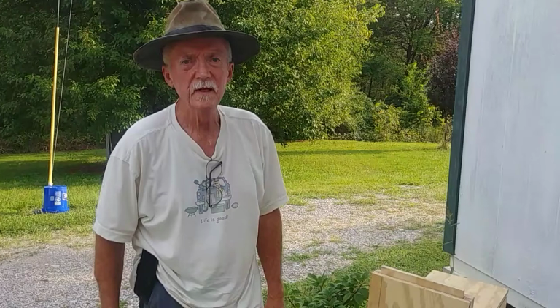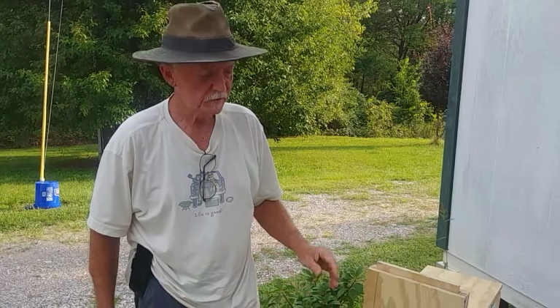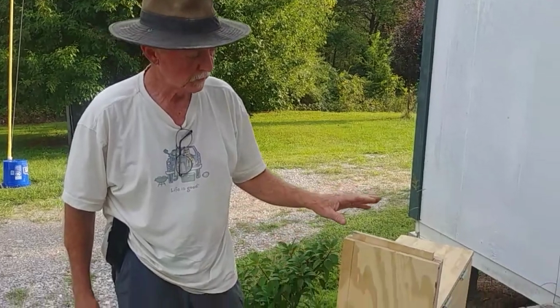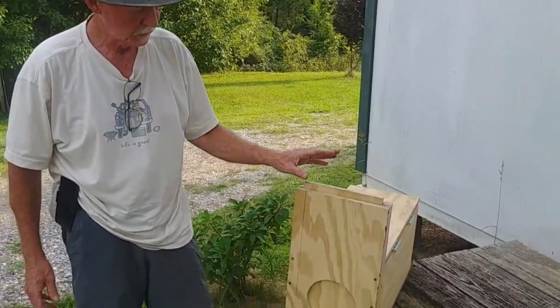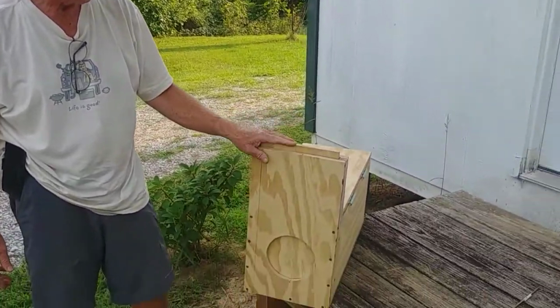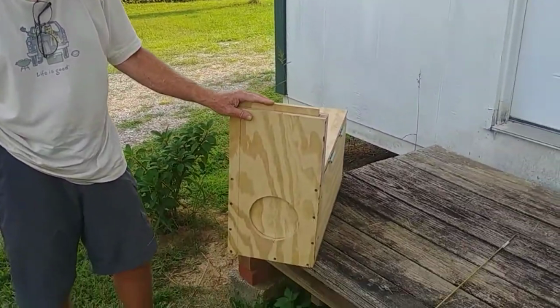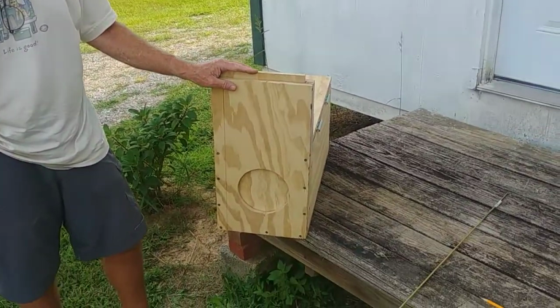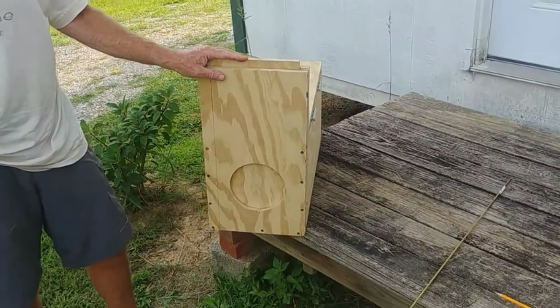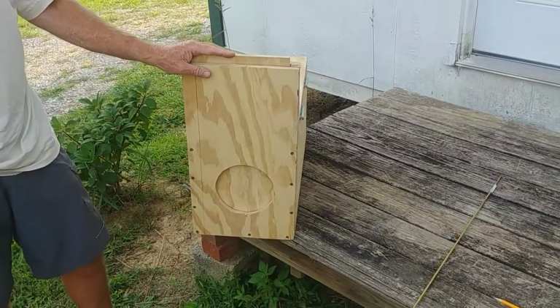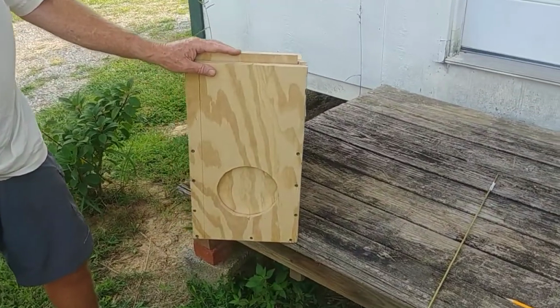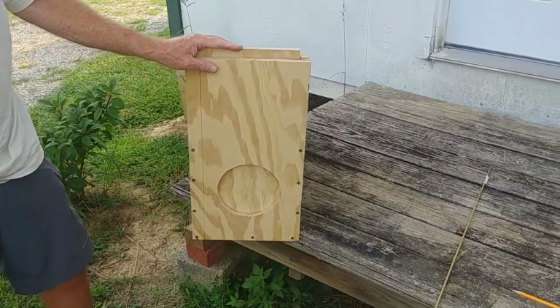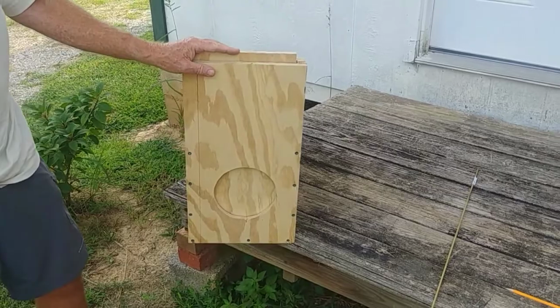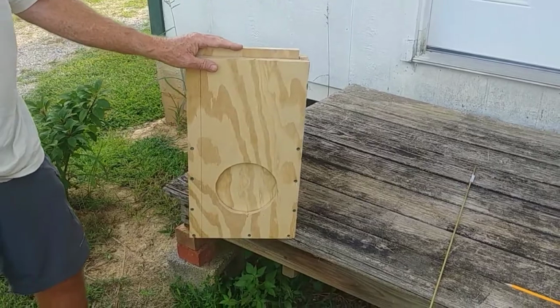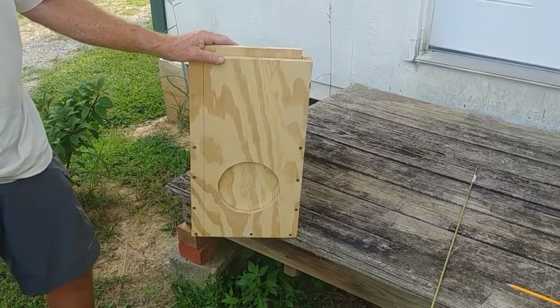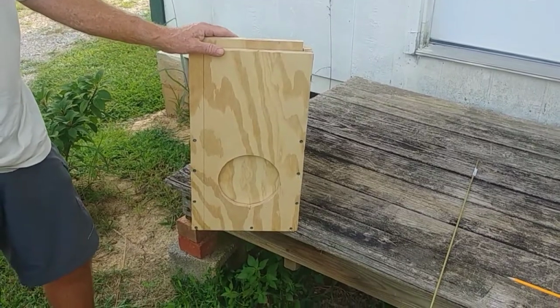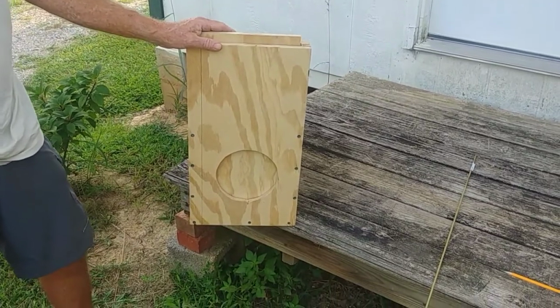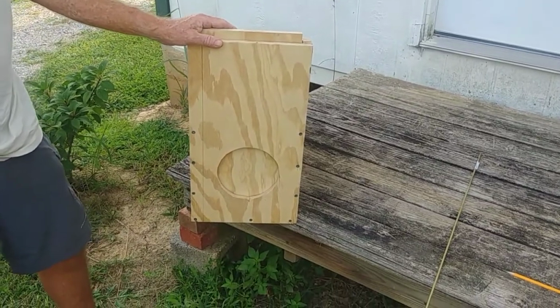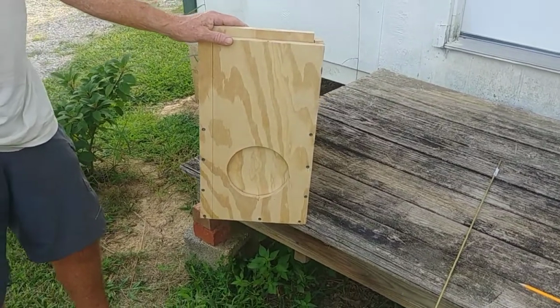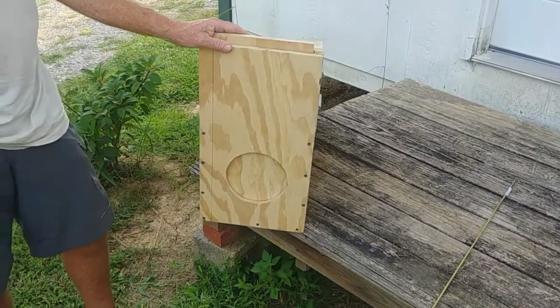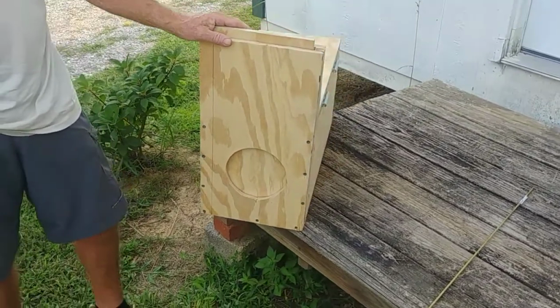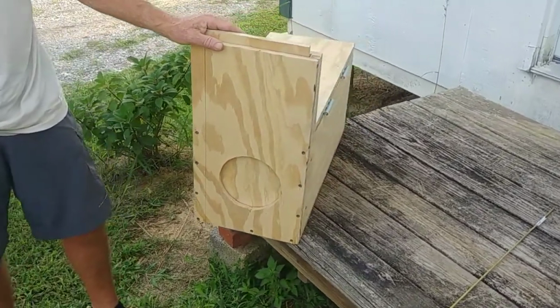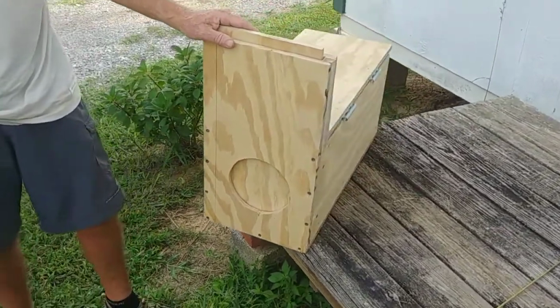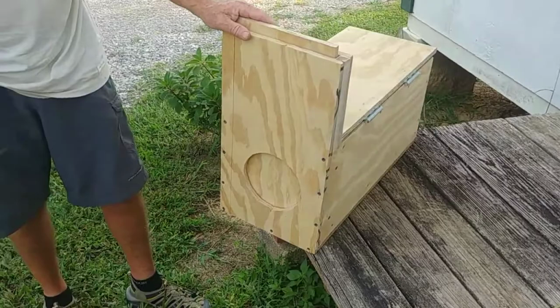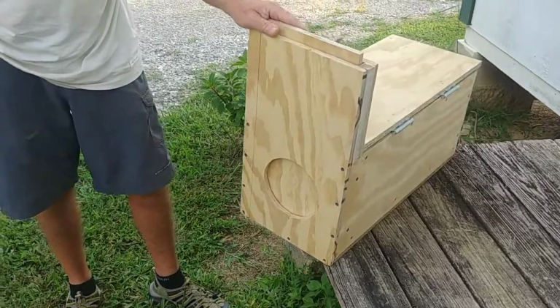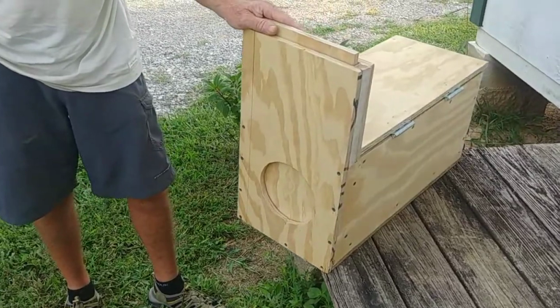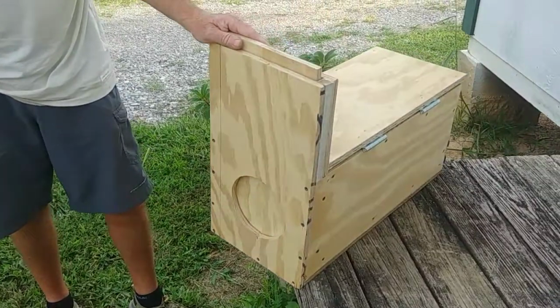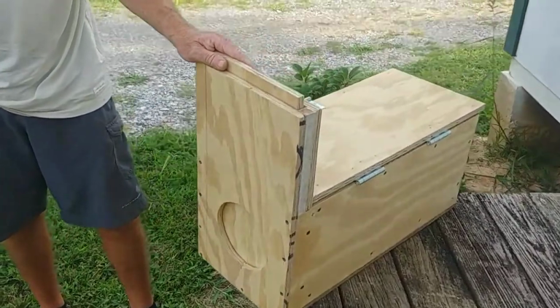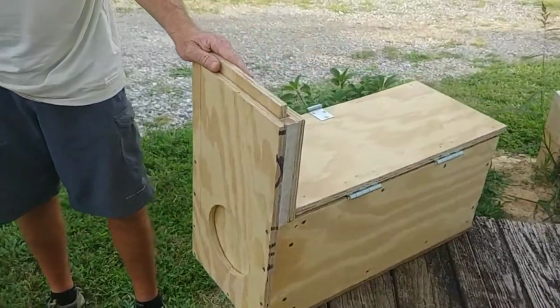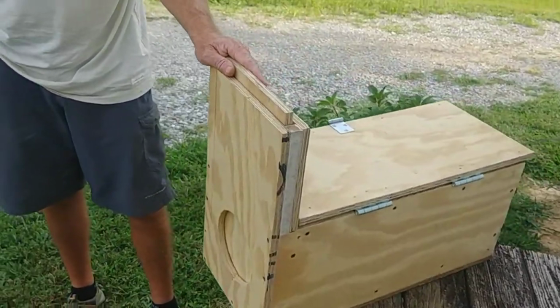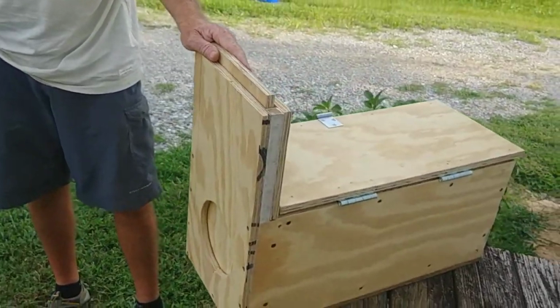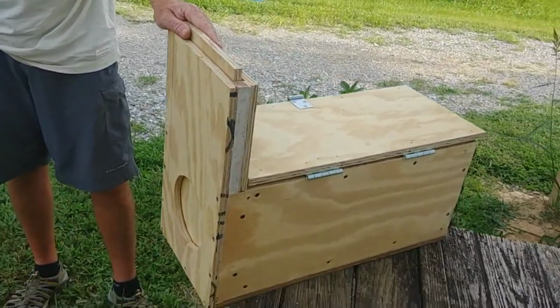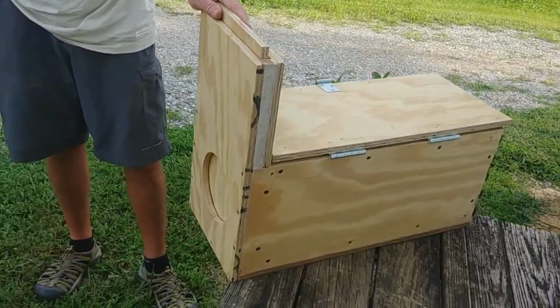I want to show you our new live trap that we've created to catch critters down at the chicken coop. We've been having some trouble with some skunks that moved in and been eating the chicken feed at night. We saw three of them down there the other night.